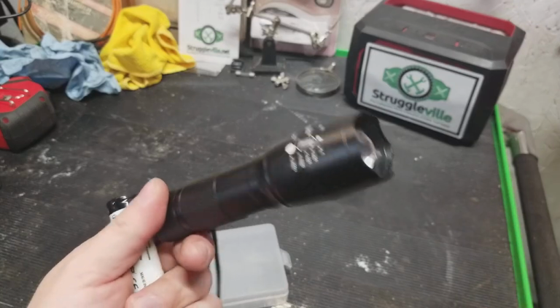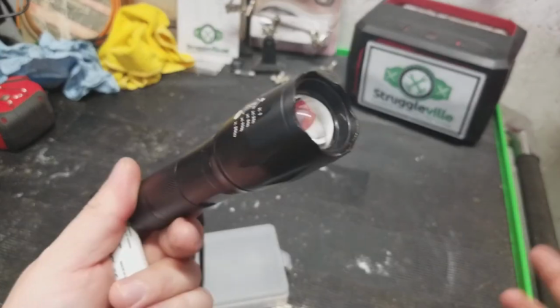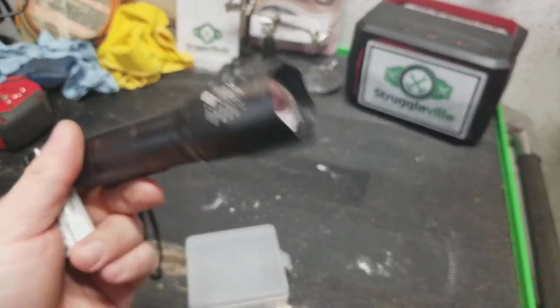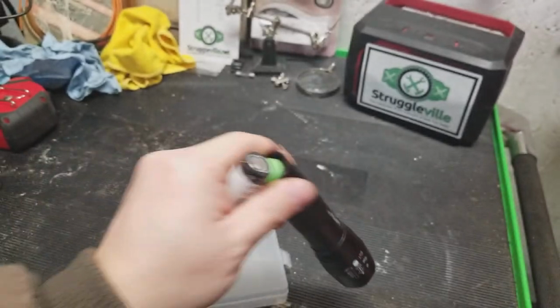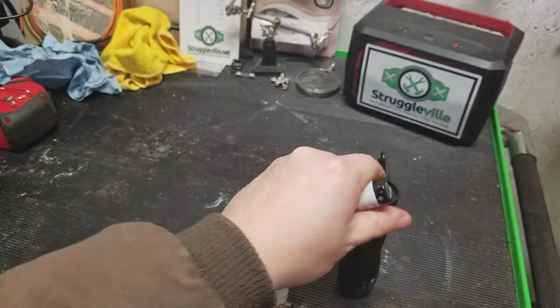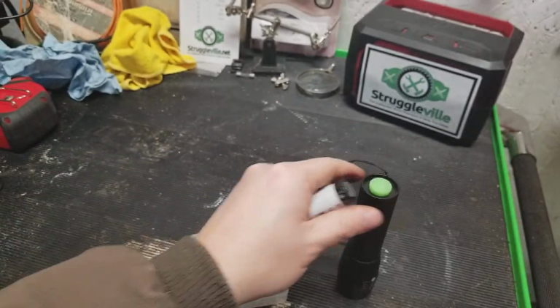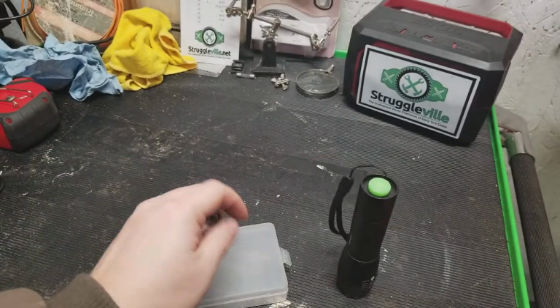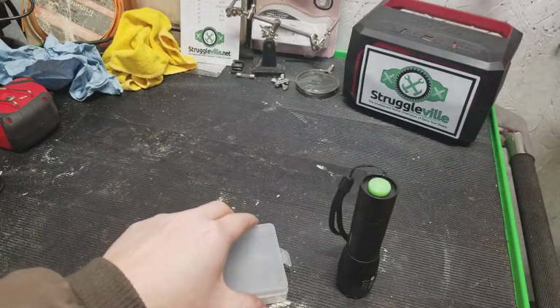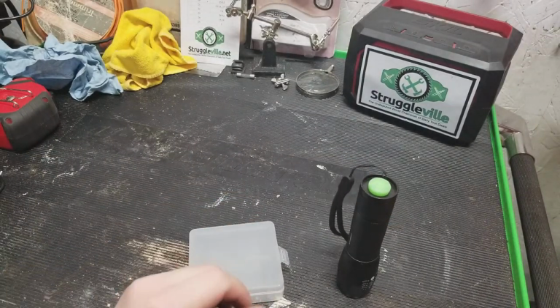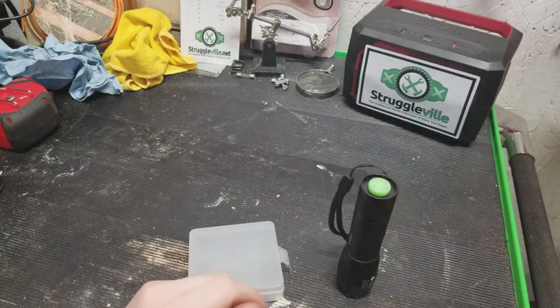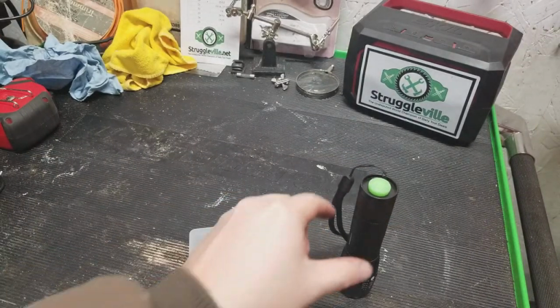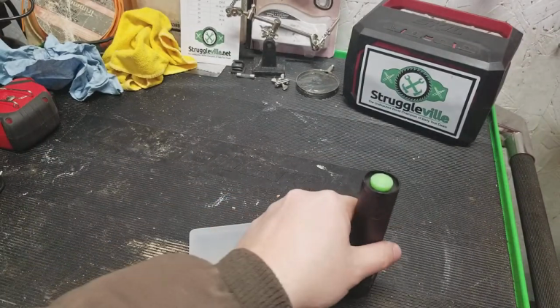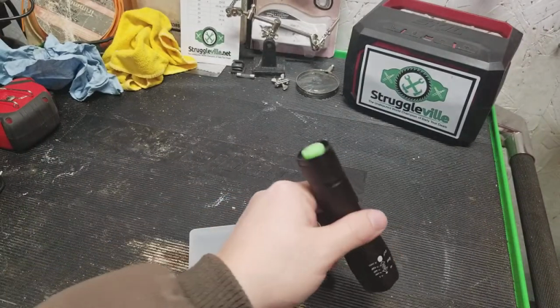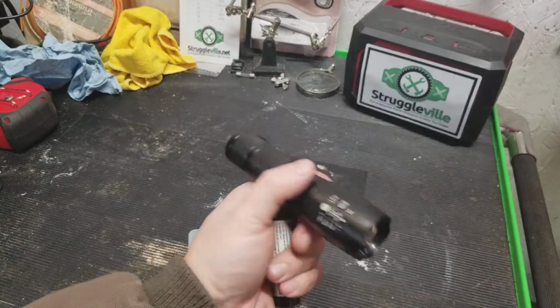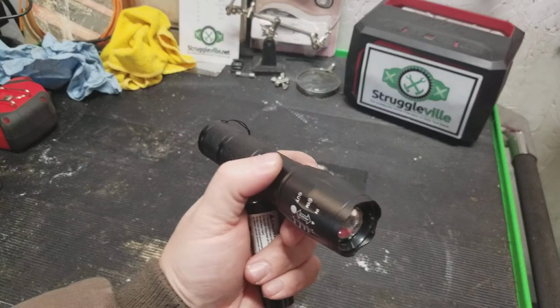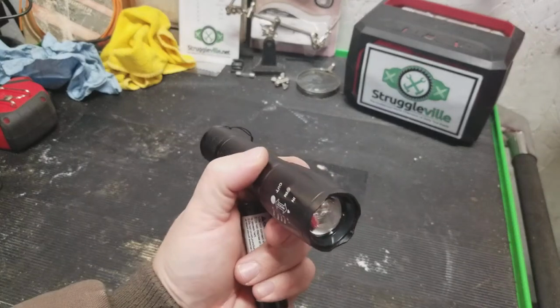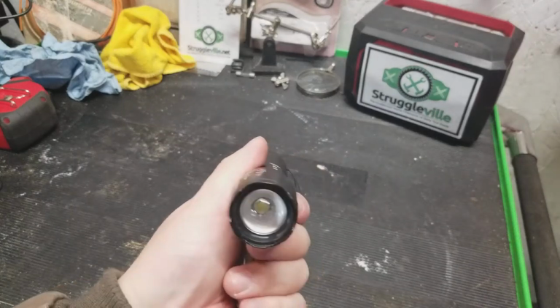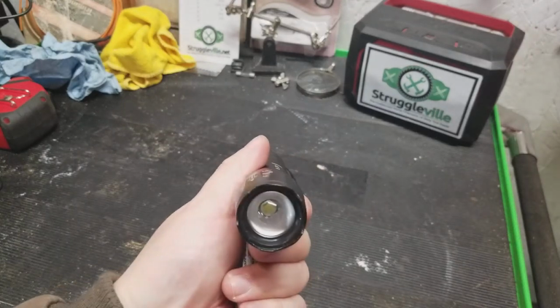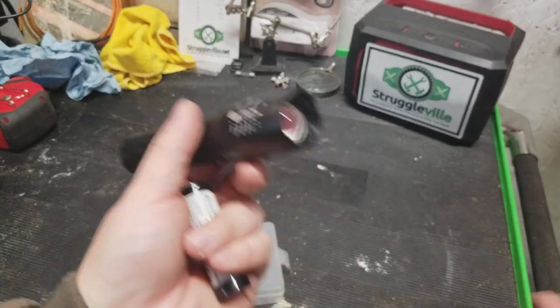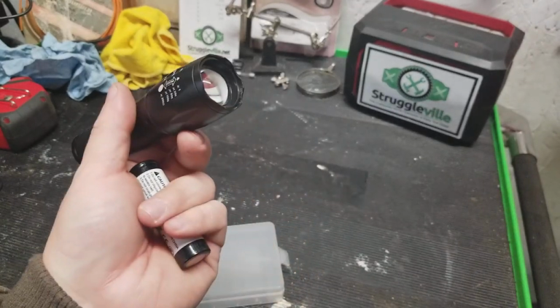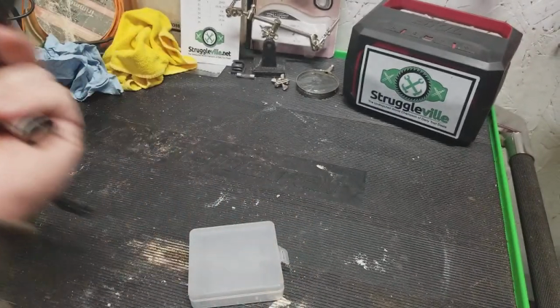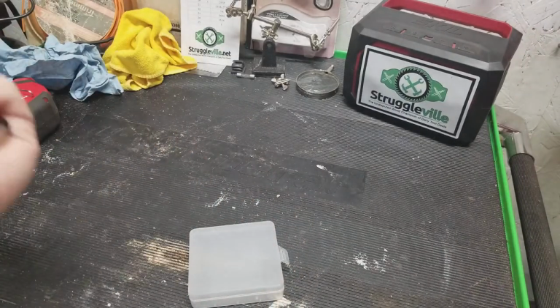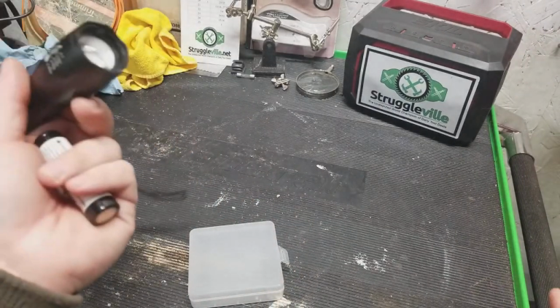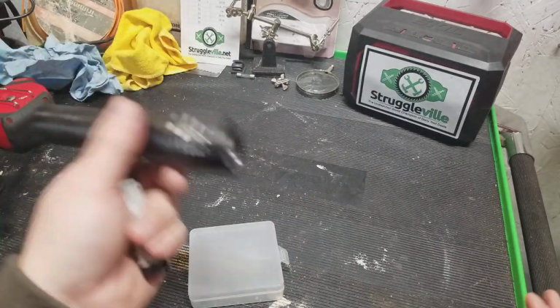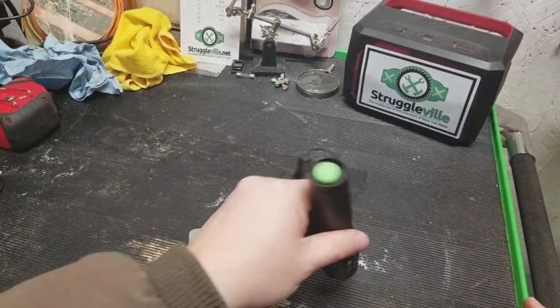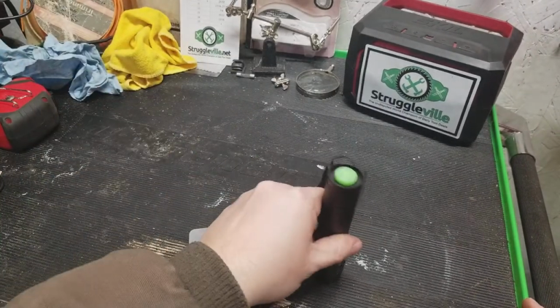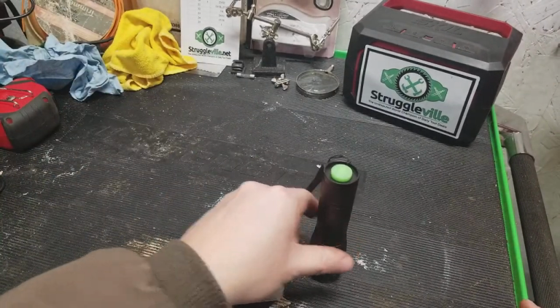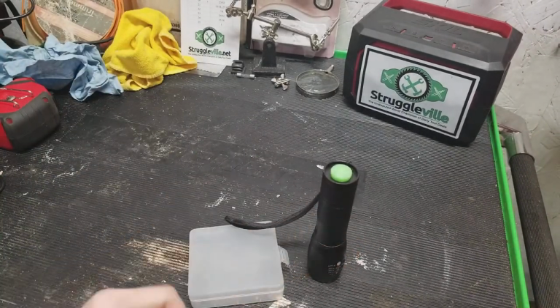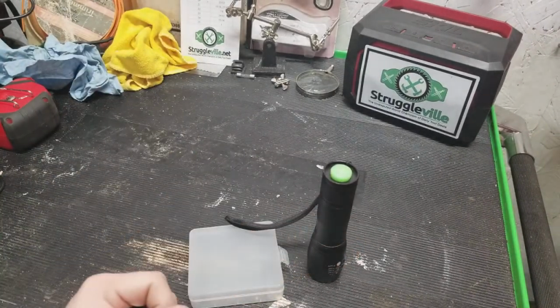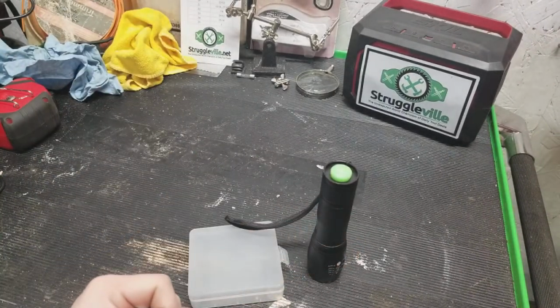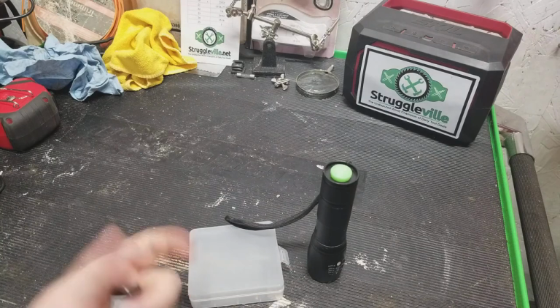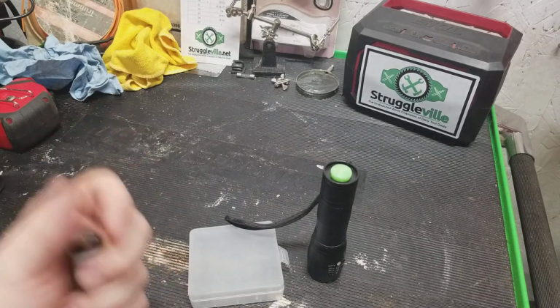It's not worth much of anything actually as a flashlight, but as you saw it did work — I guess it has that going for it. Thanks for watching.